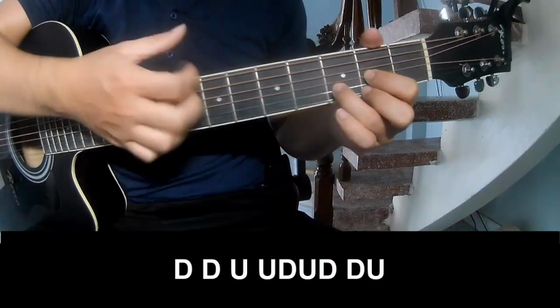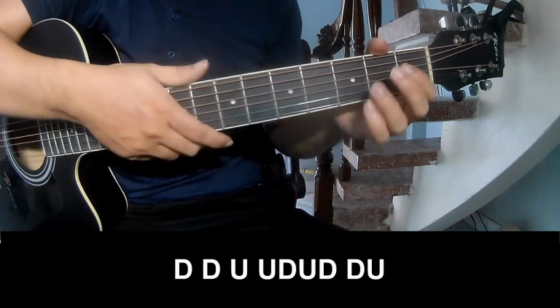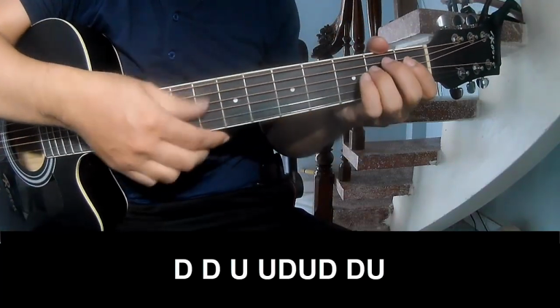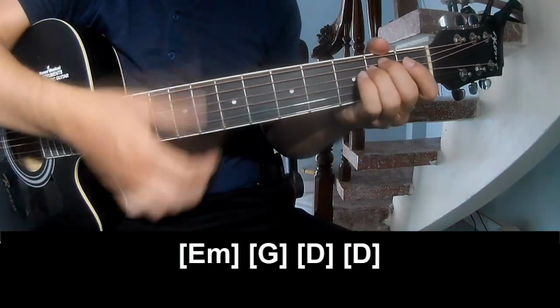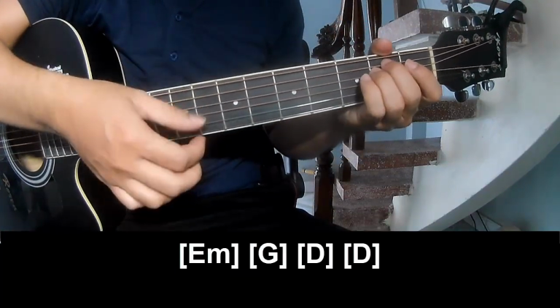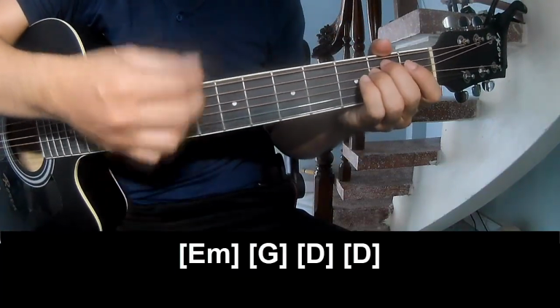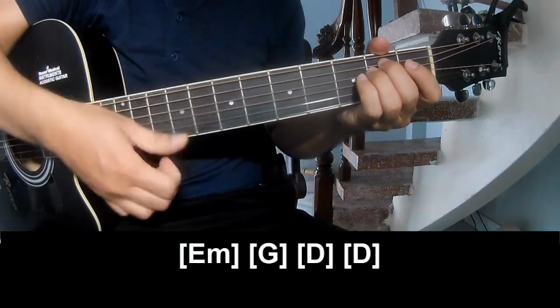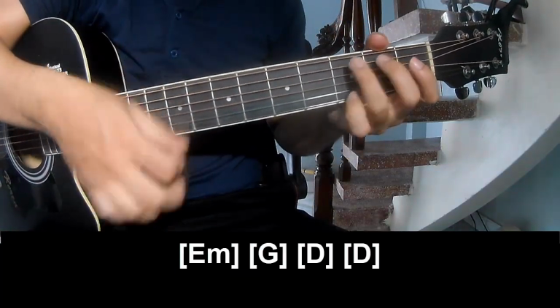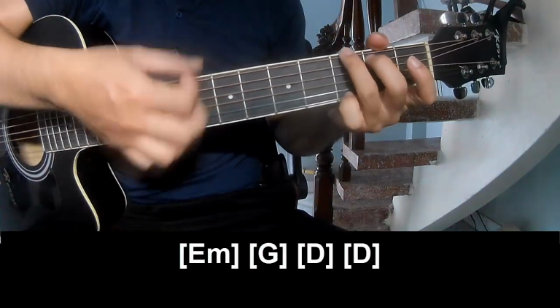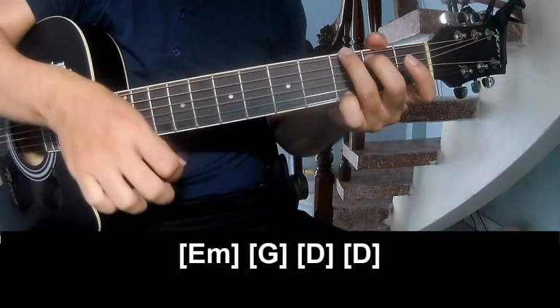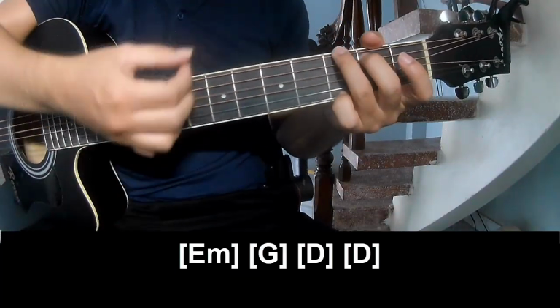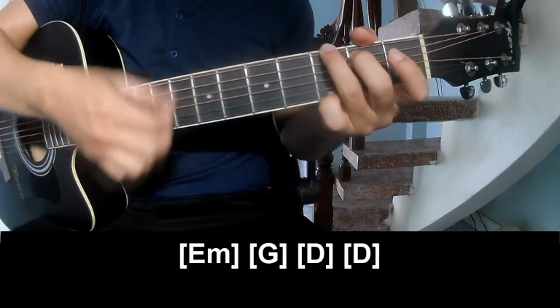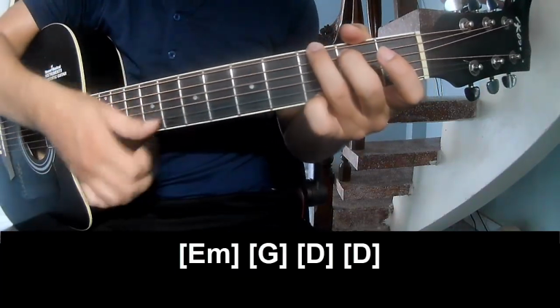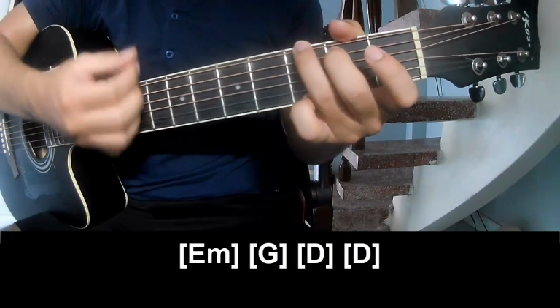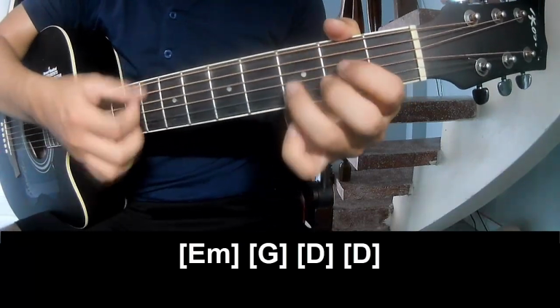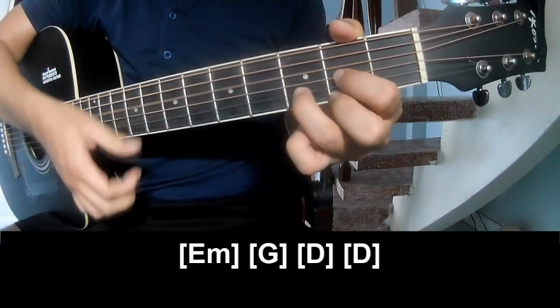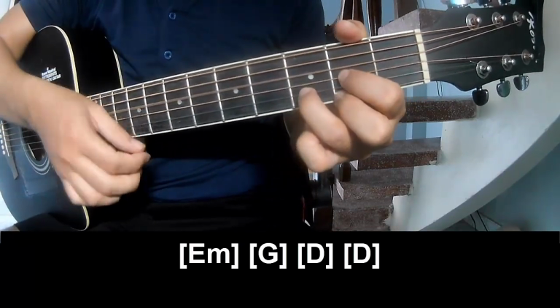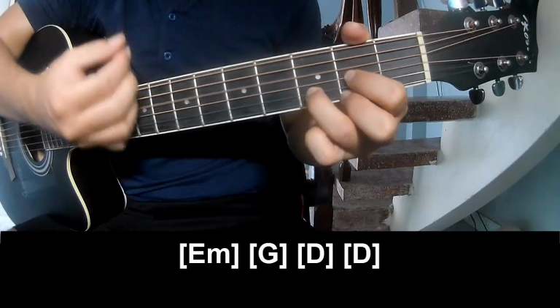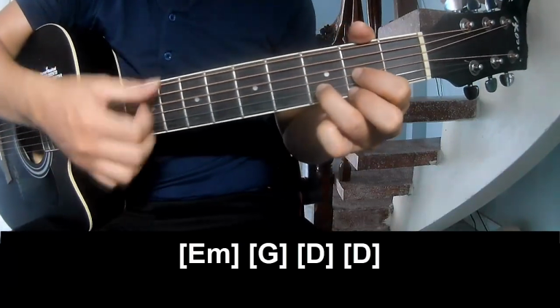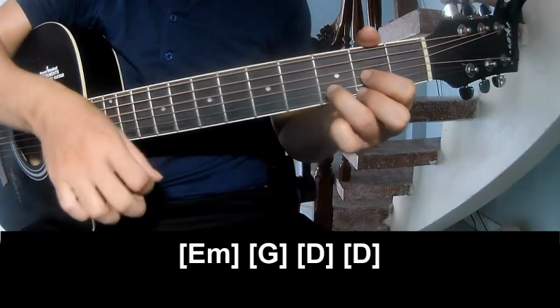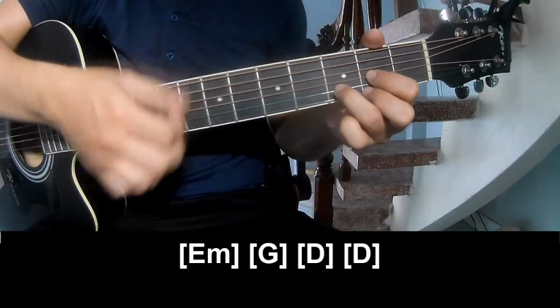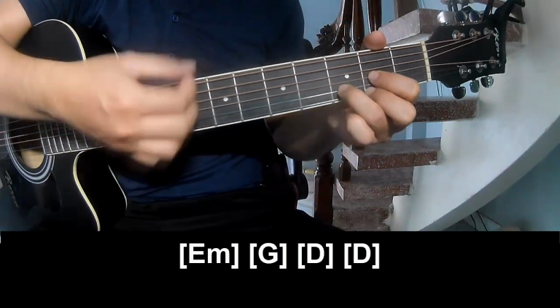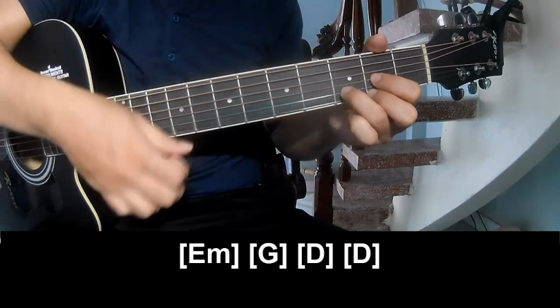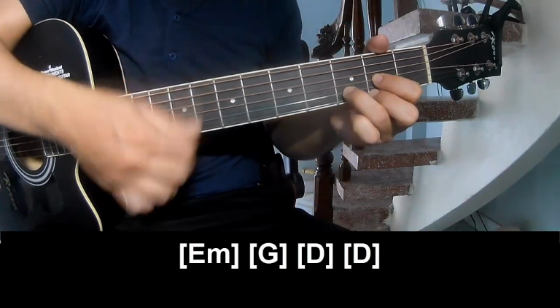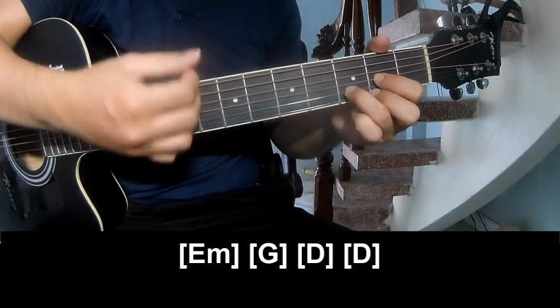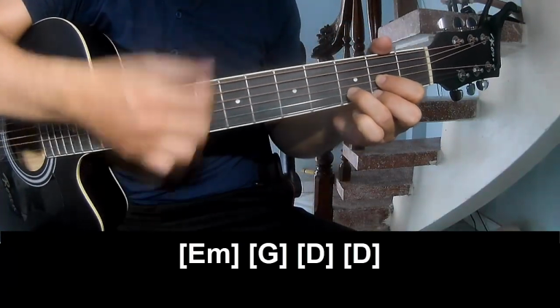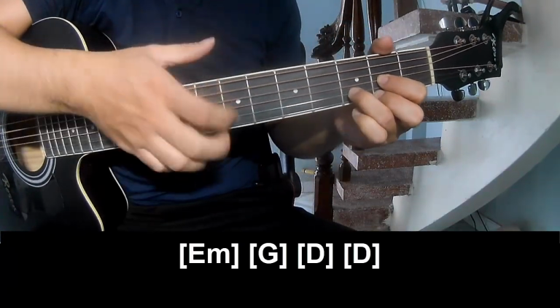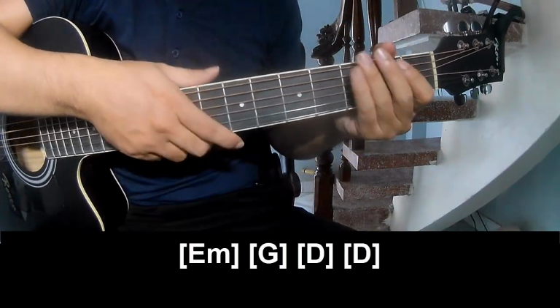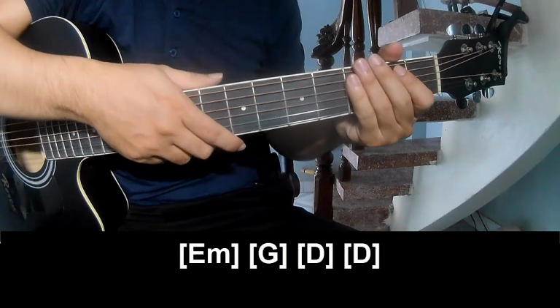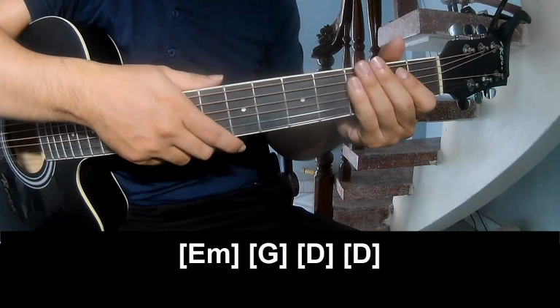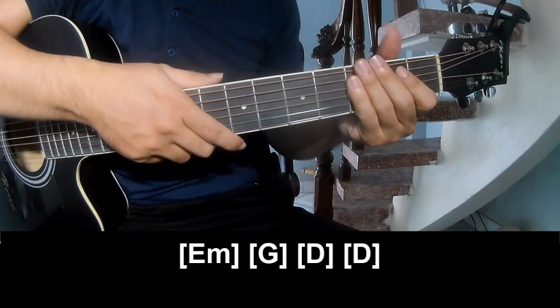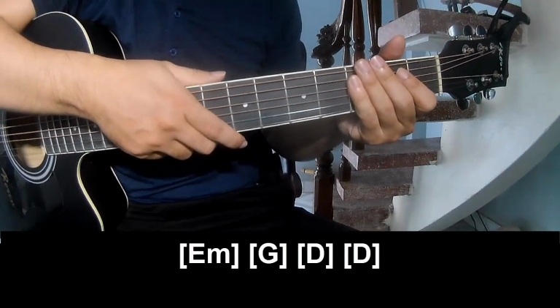And play long: Em, G, D, and D. And the intro ends the same way for the track.